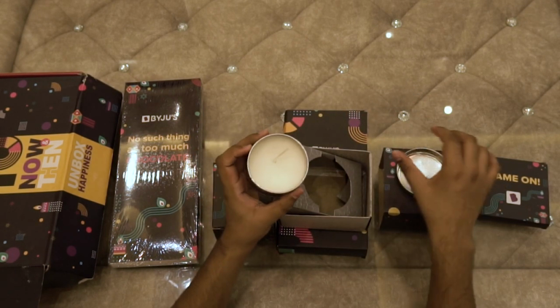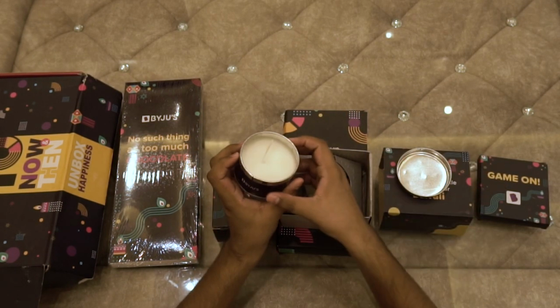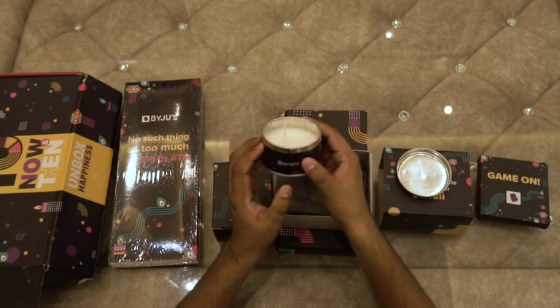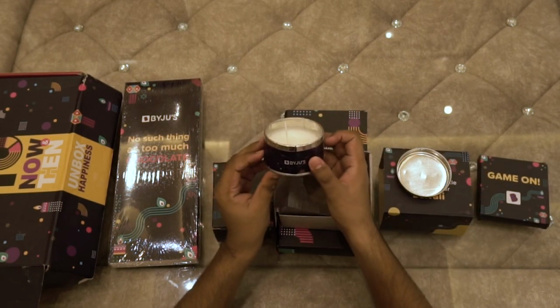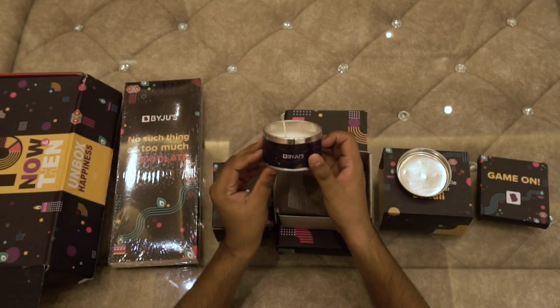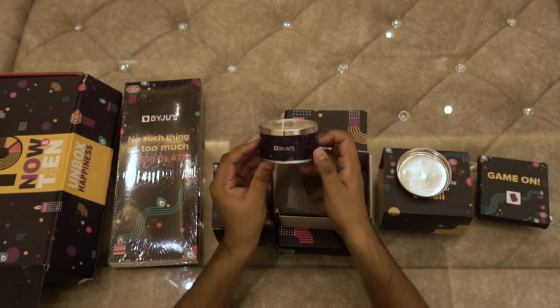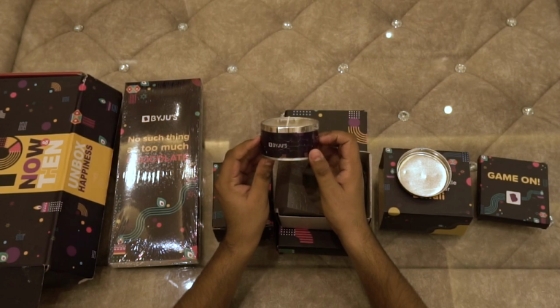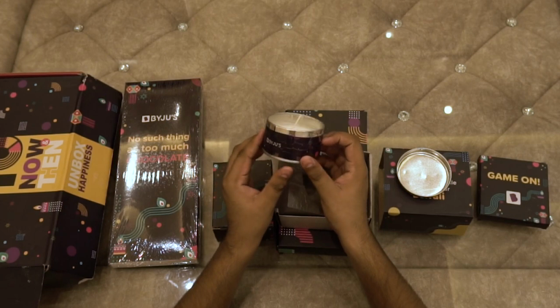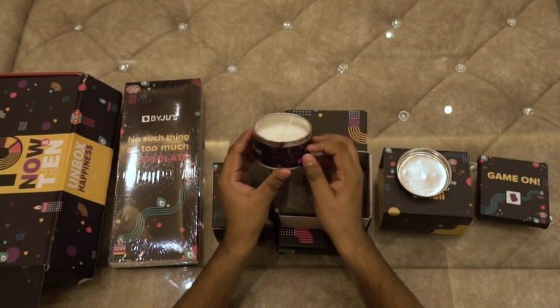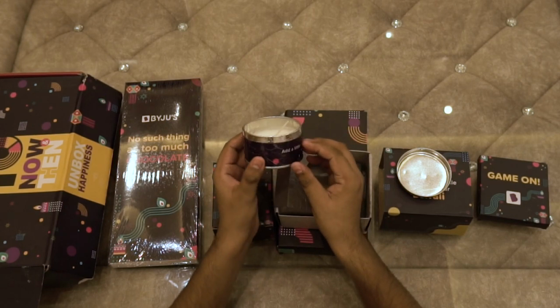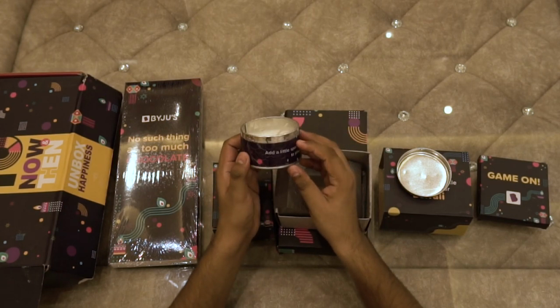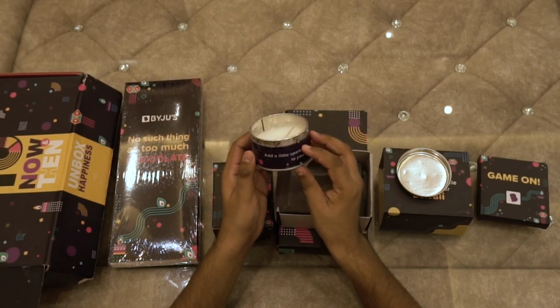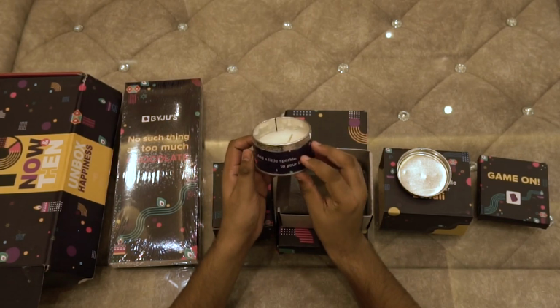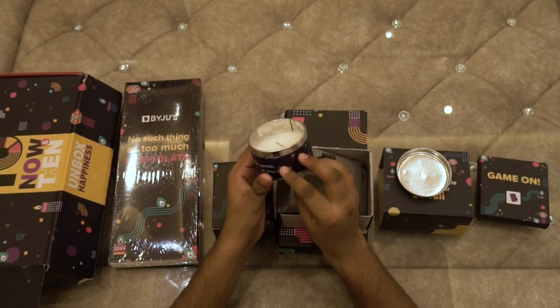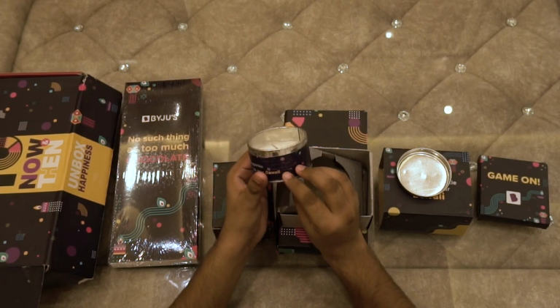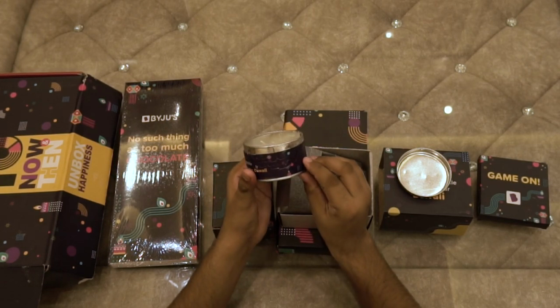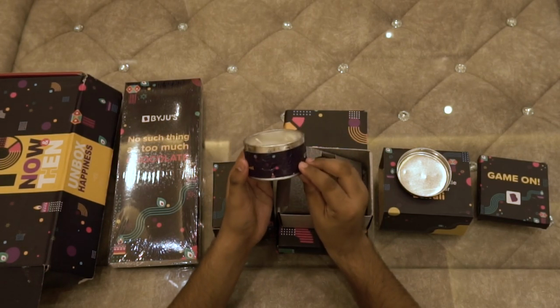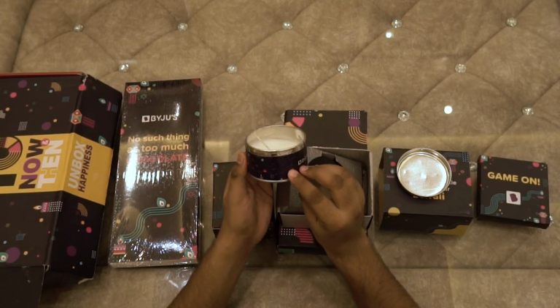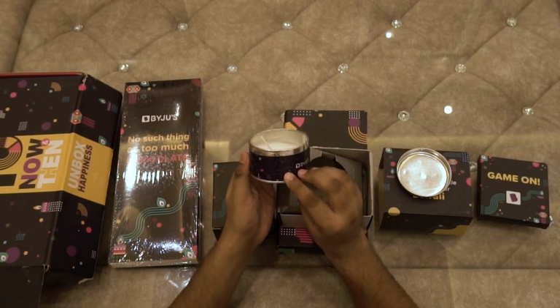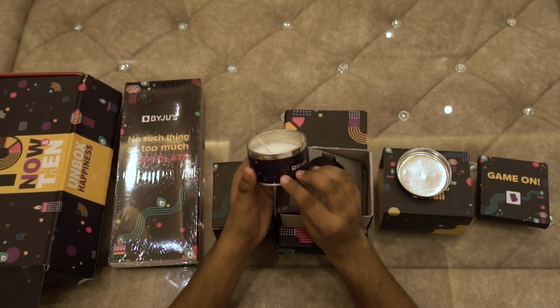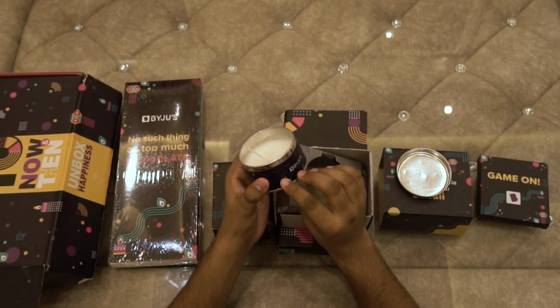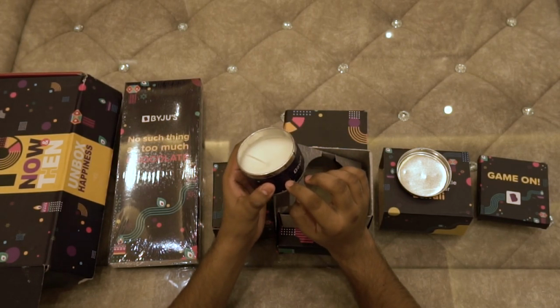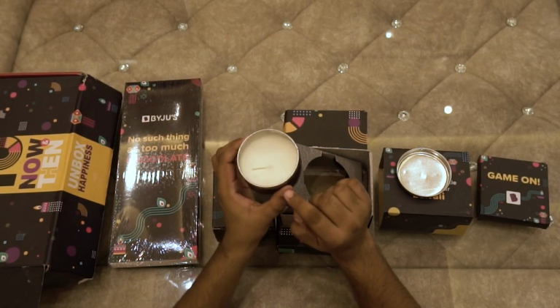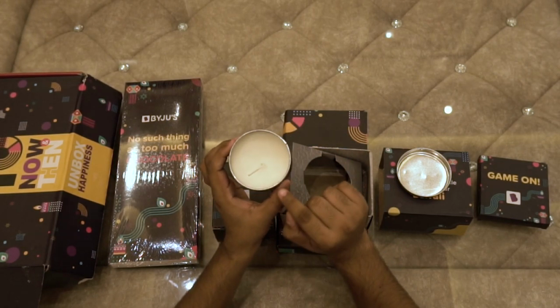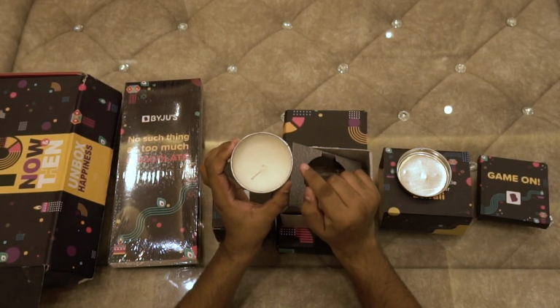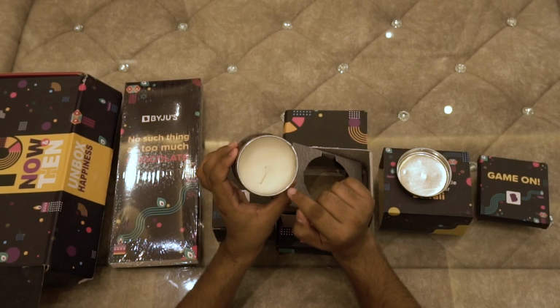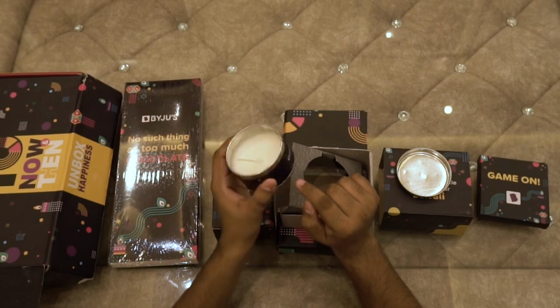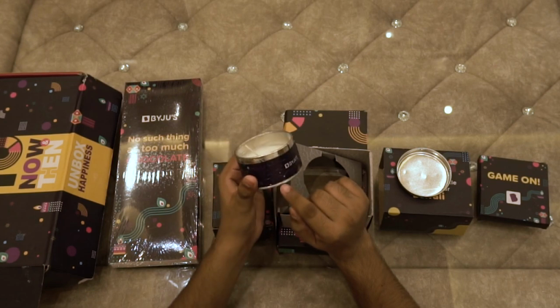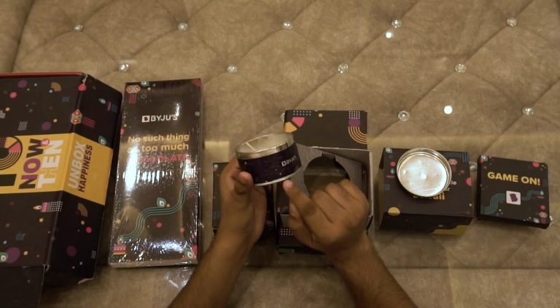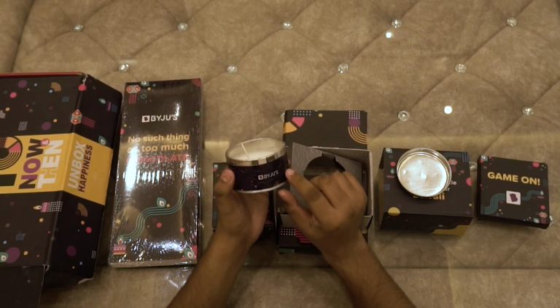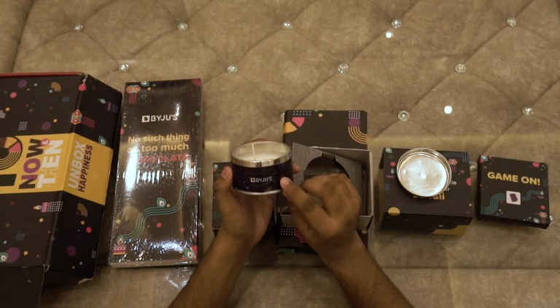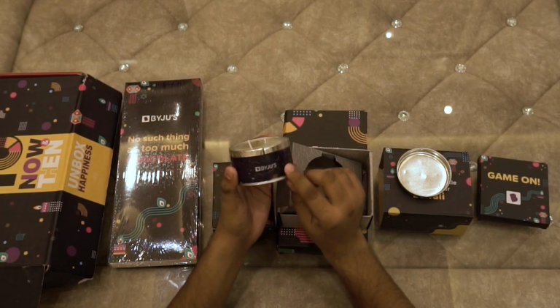Looking at the size of this candle, I guess it will light up the surrounding for more than 24 hours. And let me tell you, it has a very good fragrance.